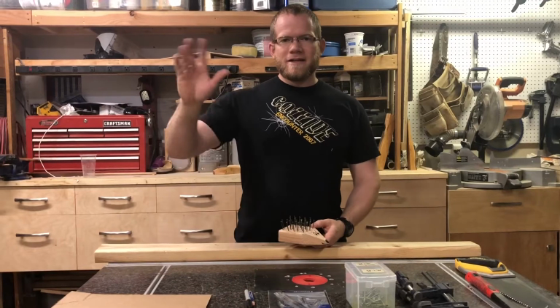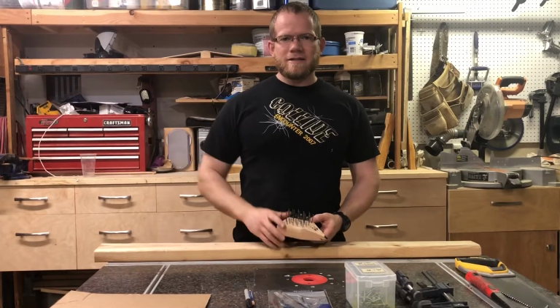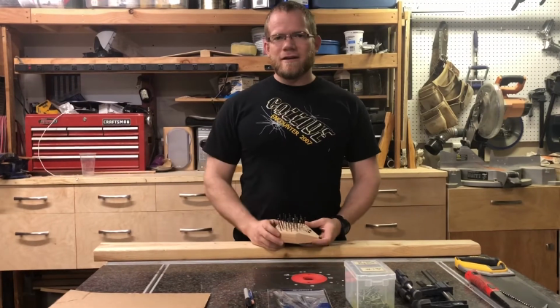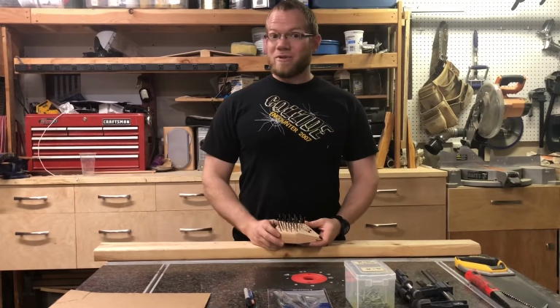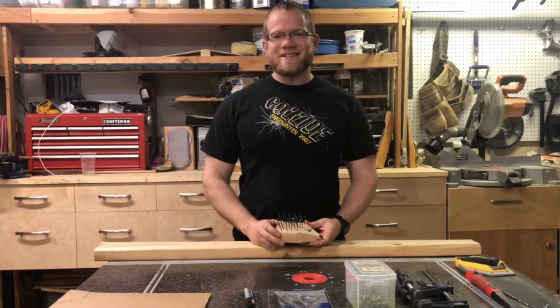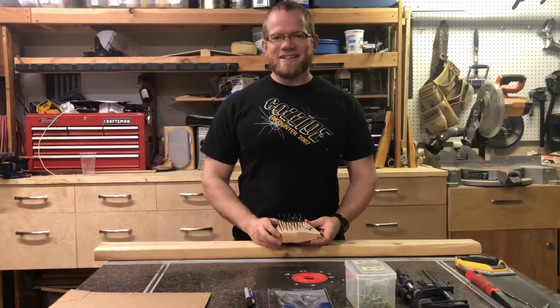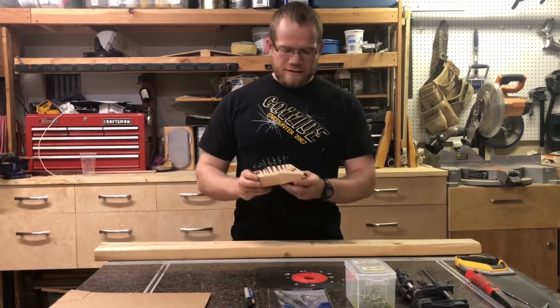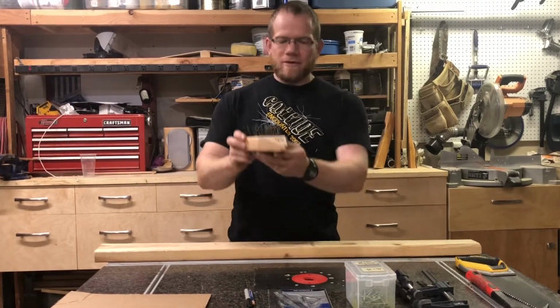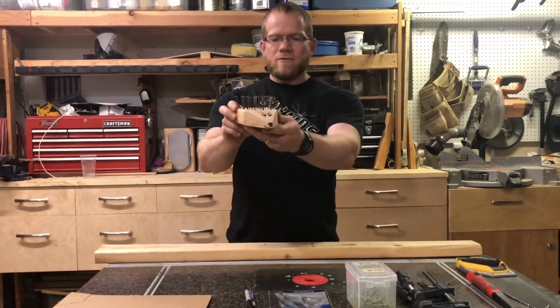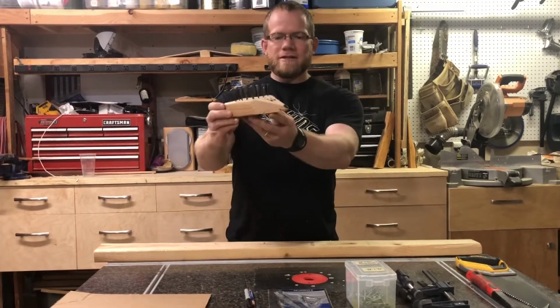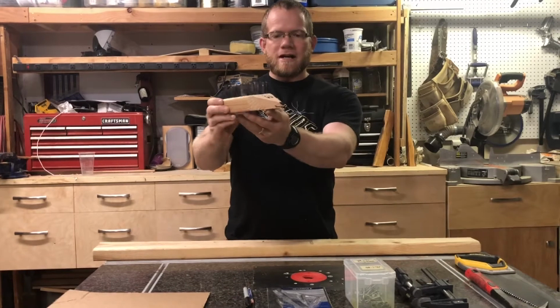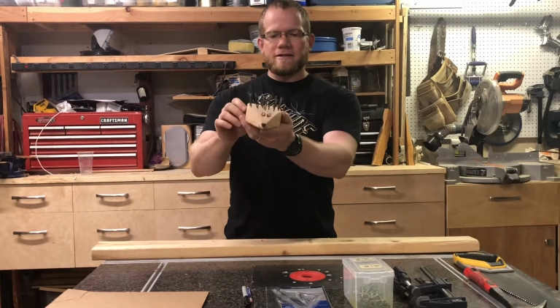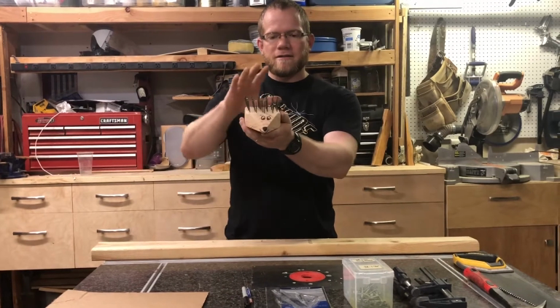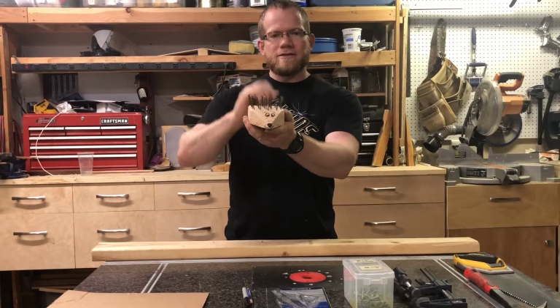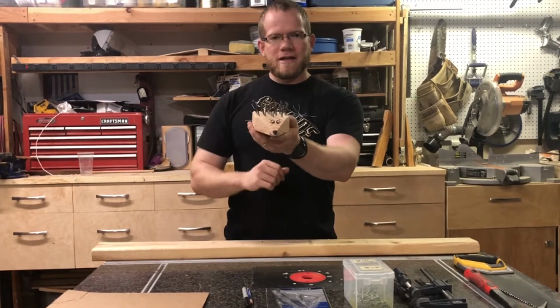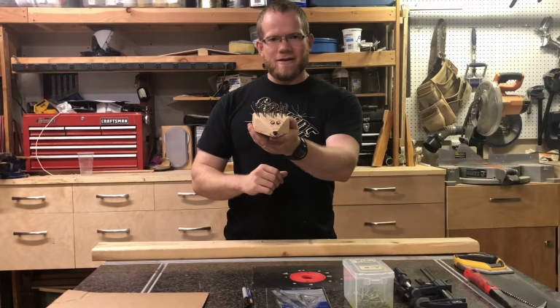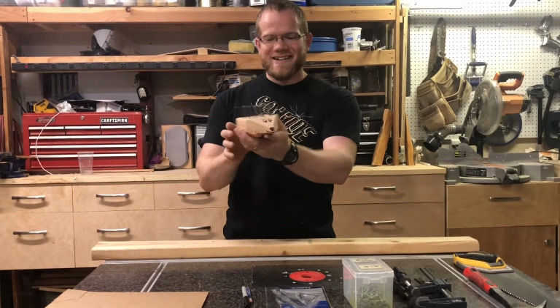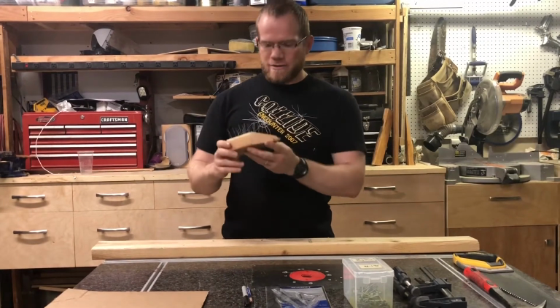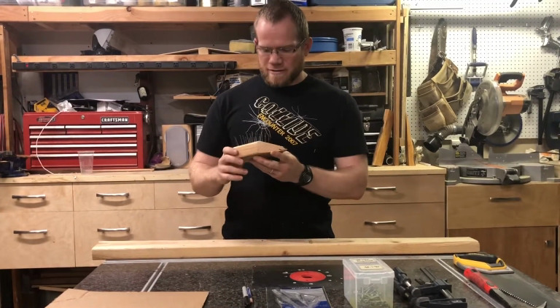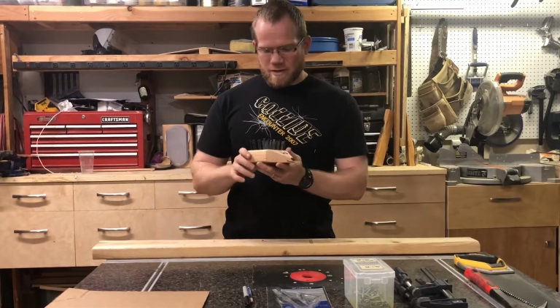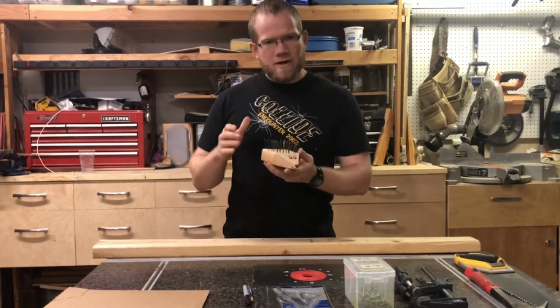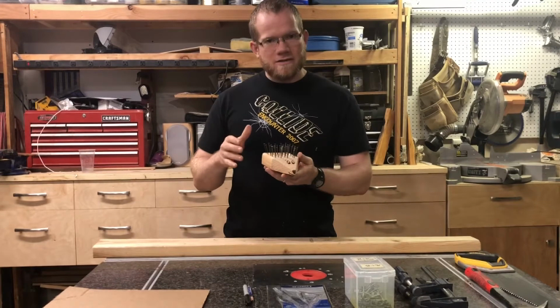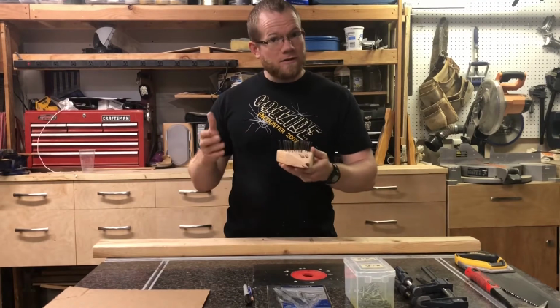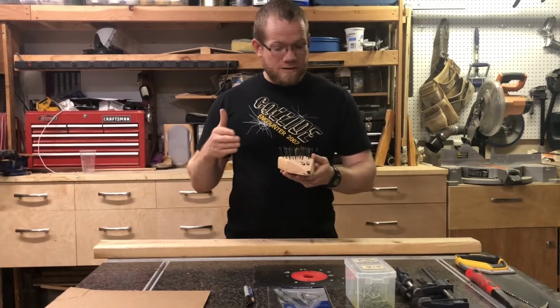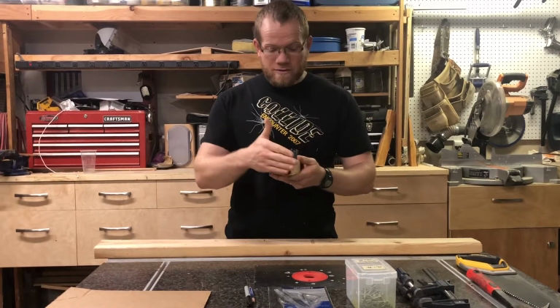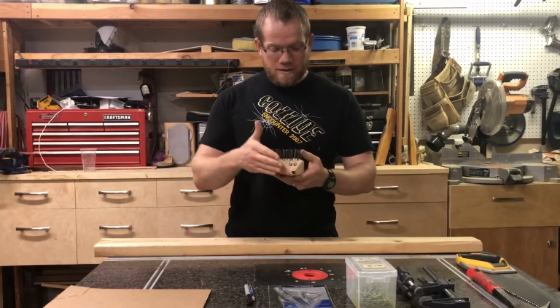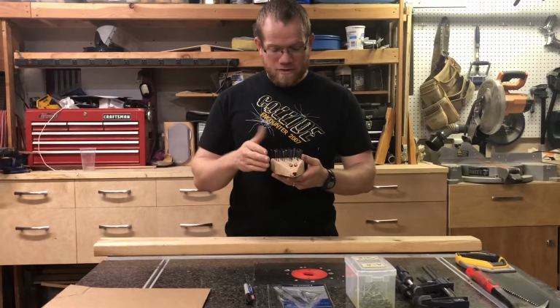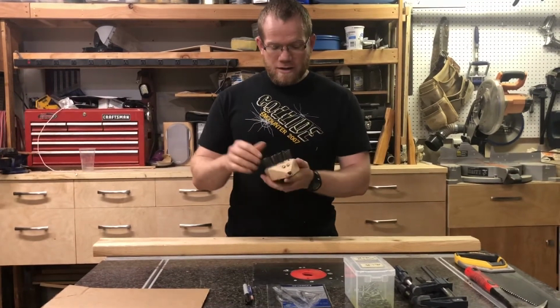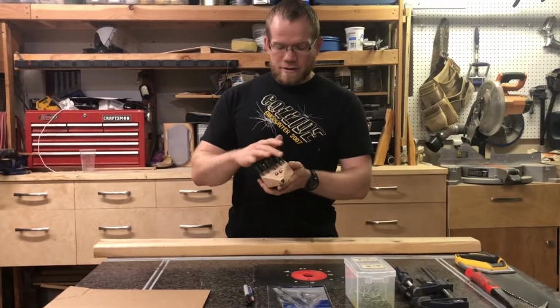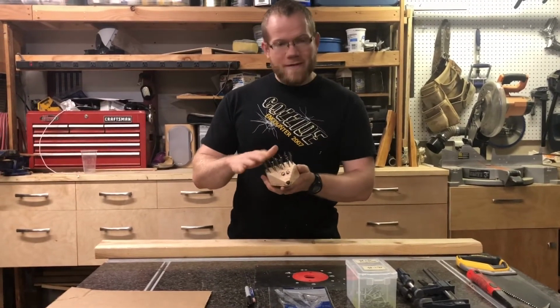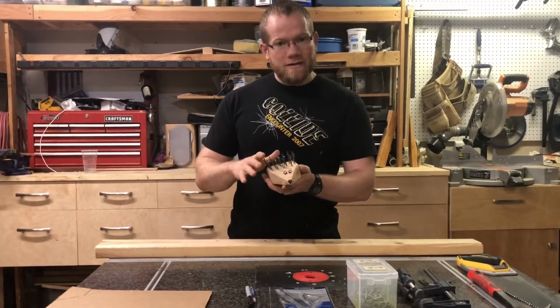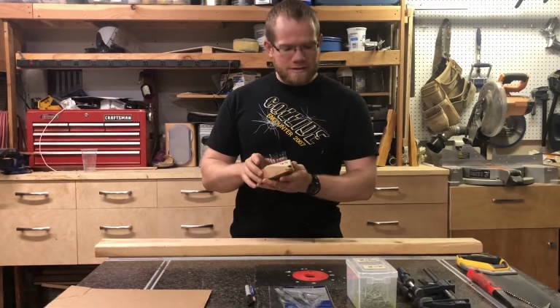Hey guys, it's carpenter Dustin here today. Today we're gonna make one of these little guys - I like to call this Sonic the Hedgehog. You have a great chance here to learn how to use hand tools, to learn how to saw, to learn how to hammer nails and things like that.